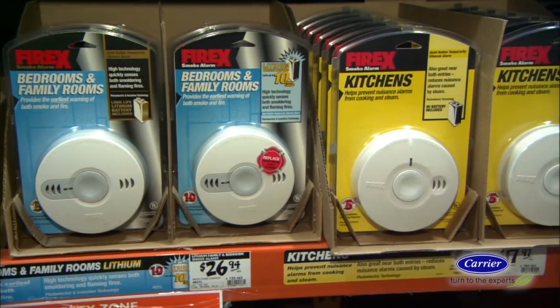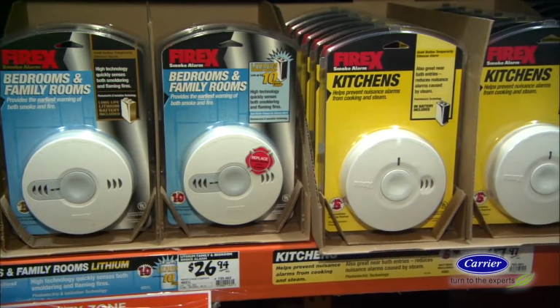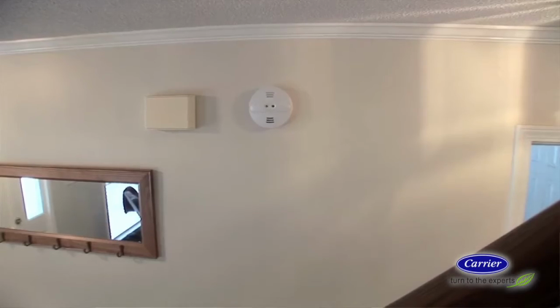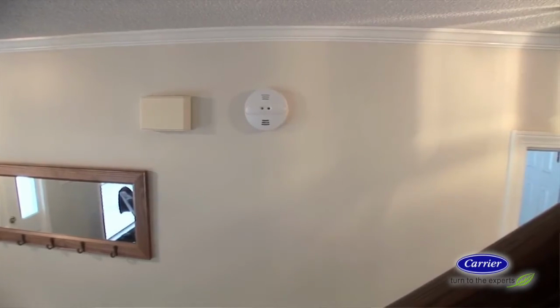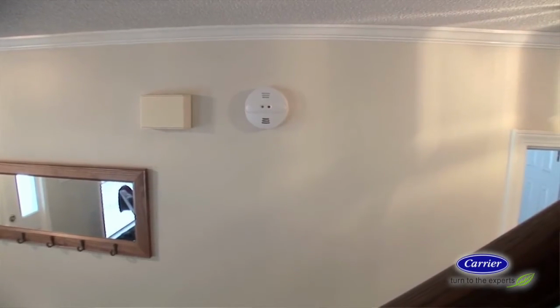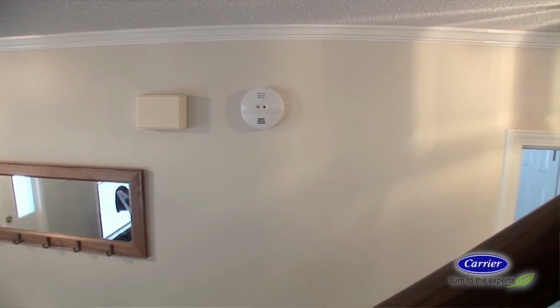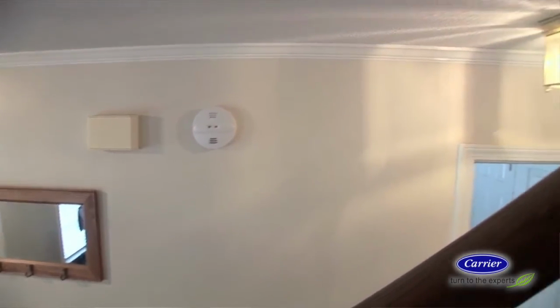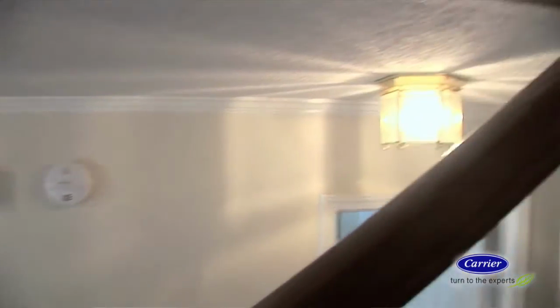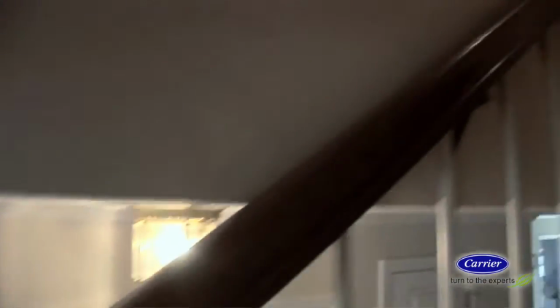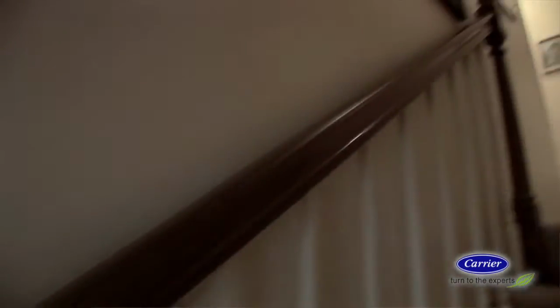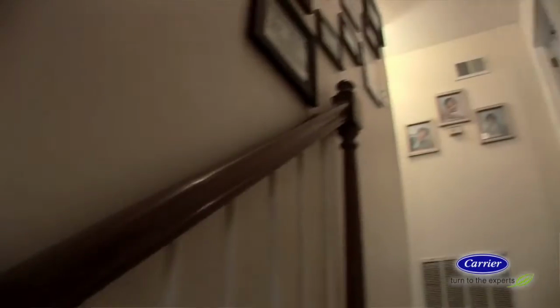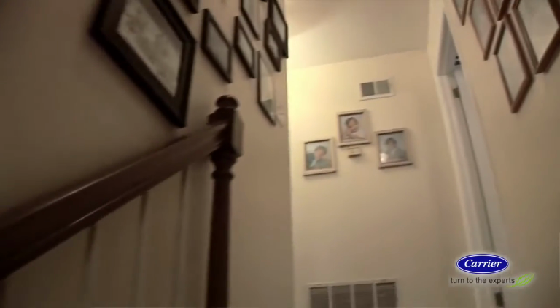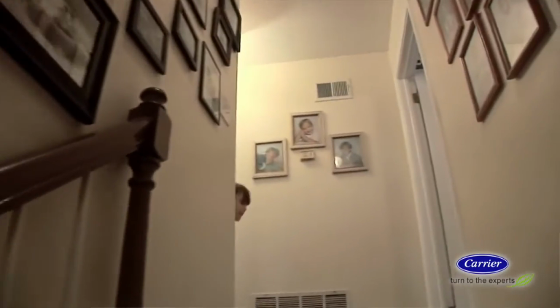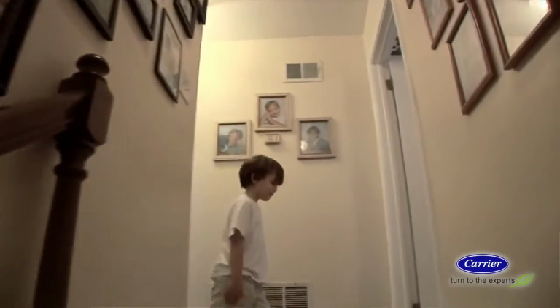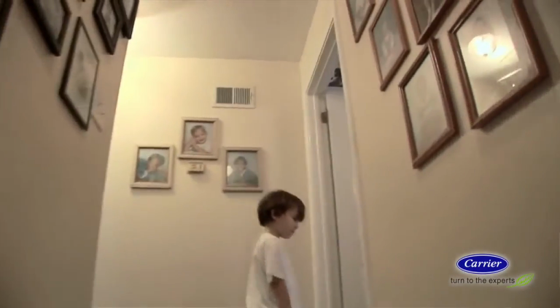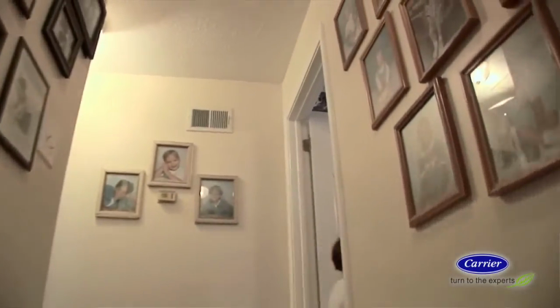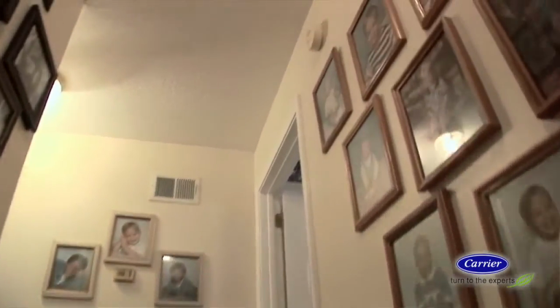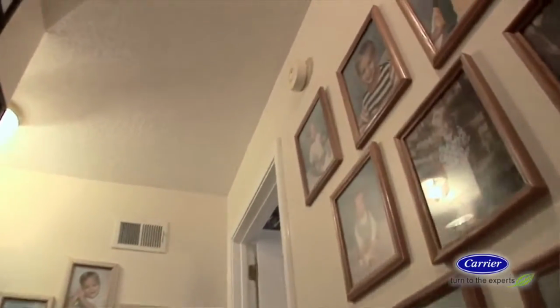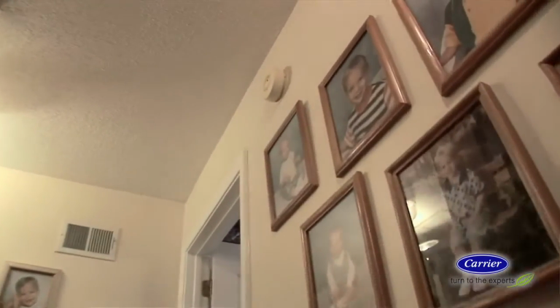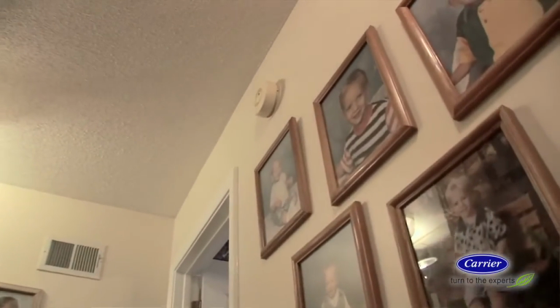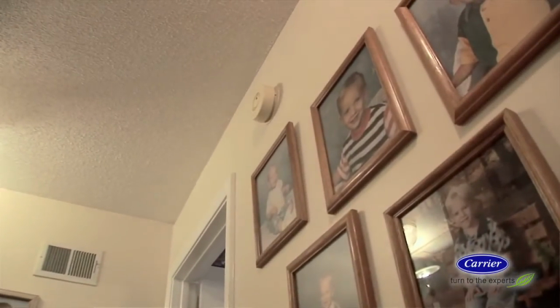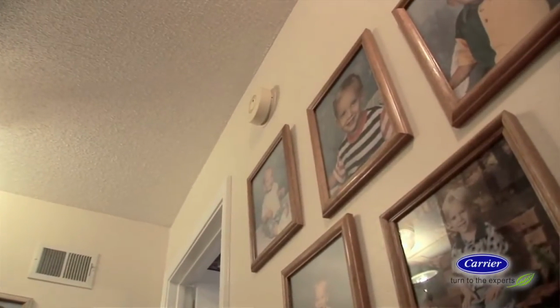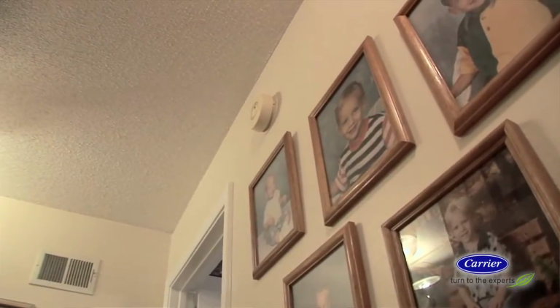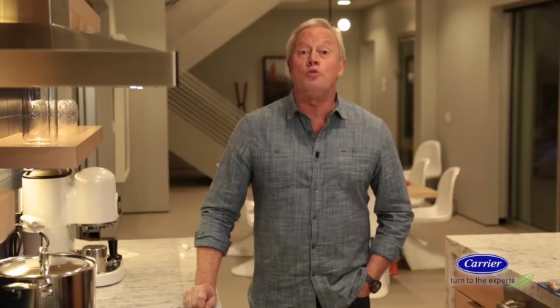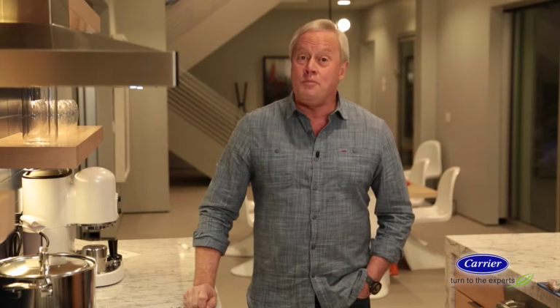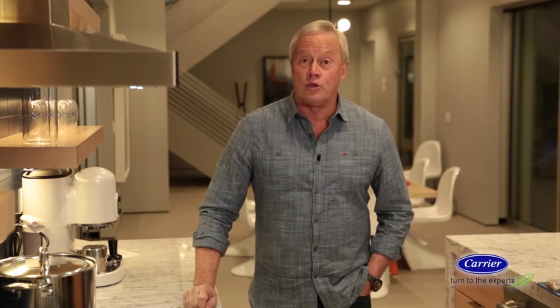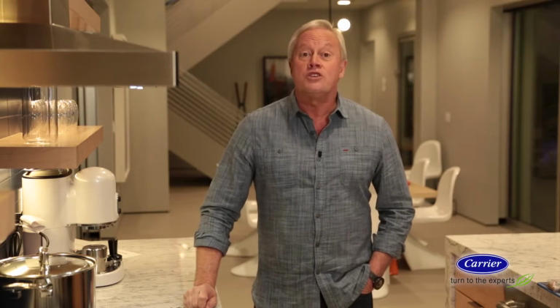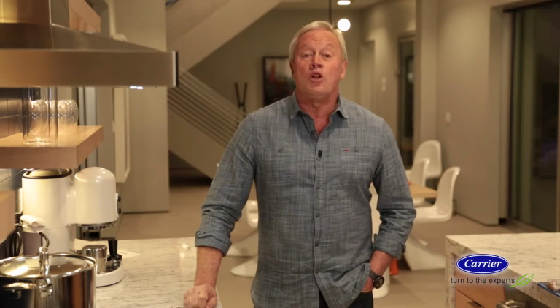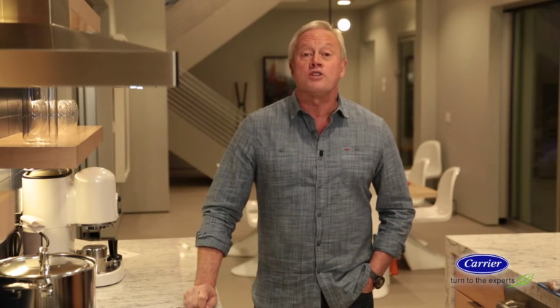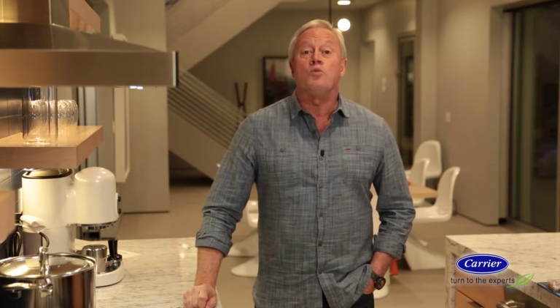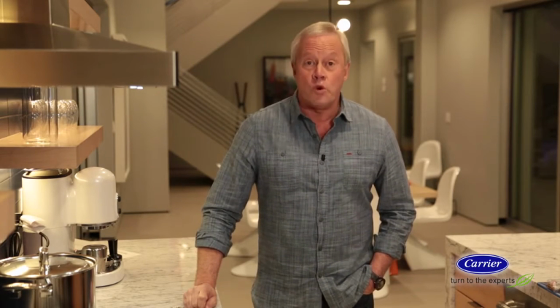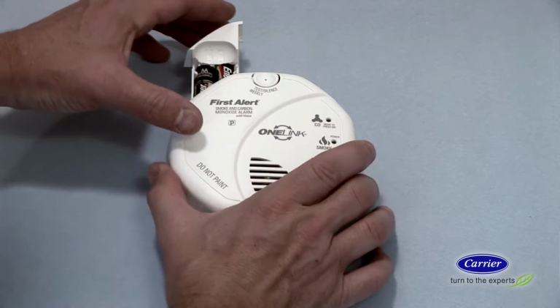Place at least one detector on every level of your home. Close to bedrooms is important, and be sure to remember your garage. Now, rather than the typical beeping alert, some alarms come with voice alerts.